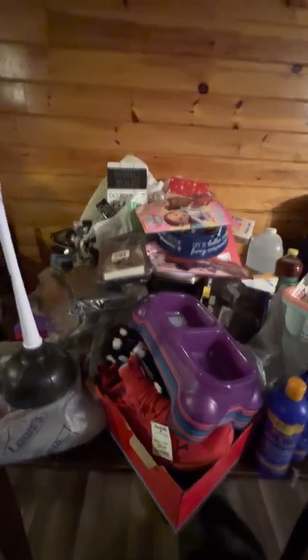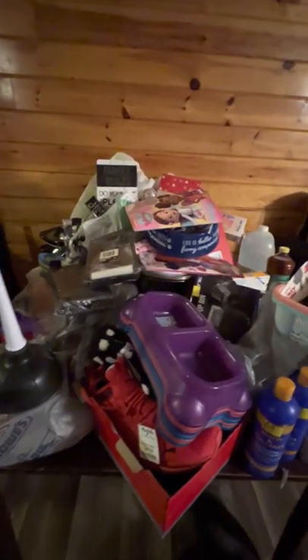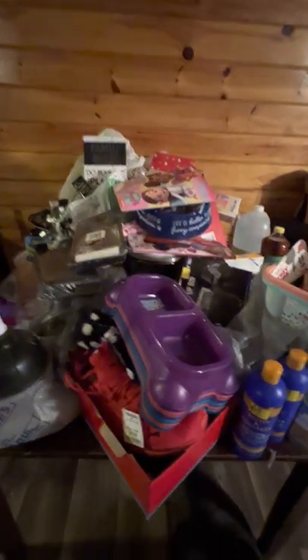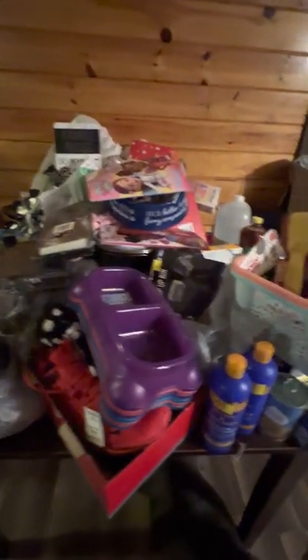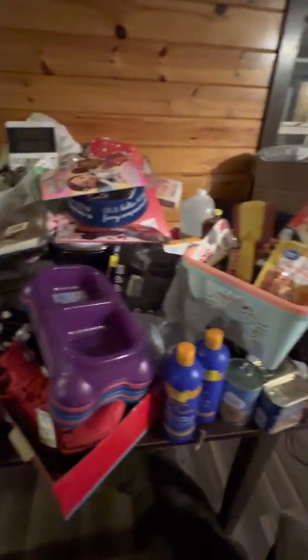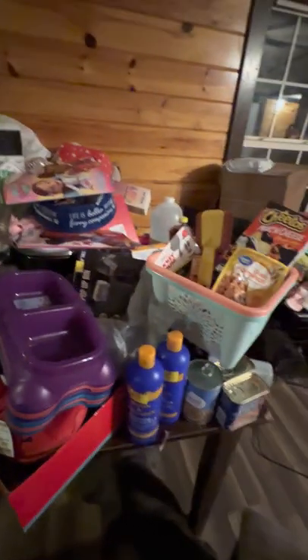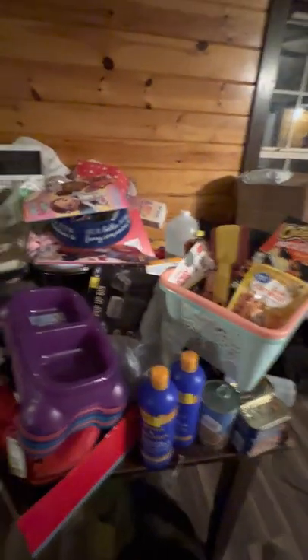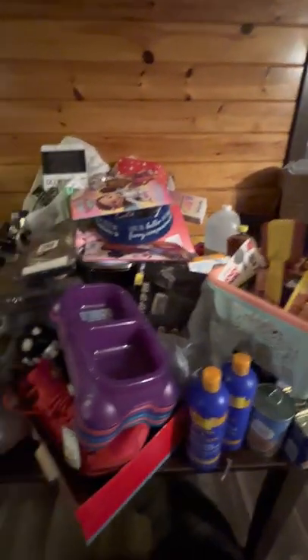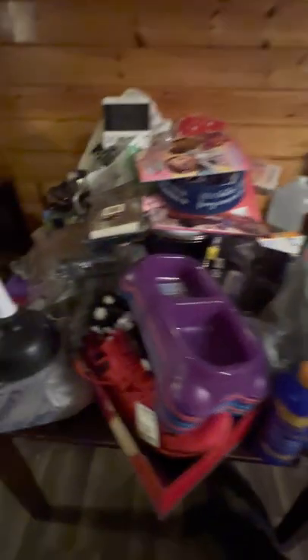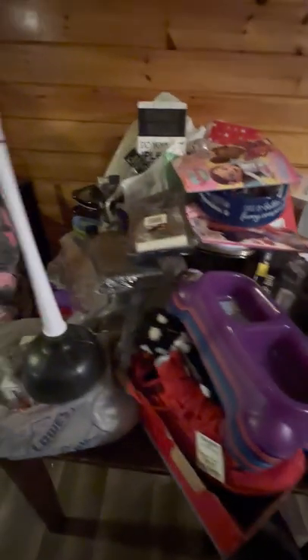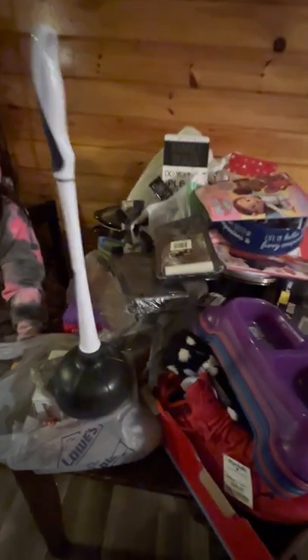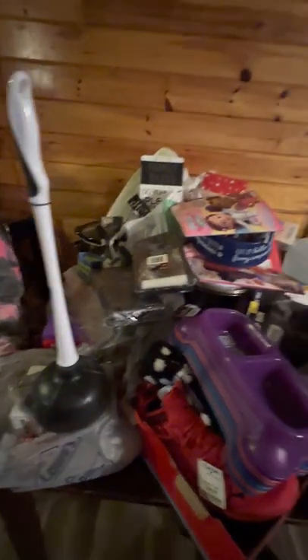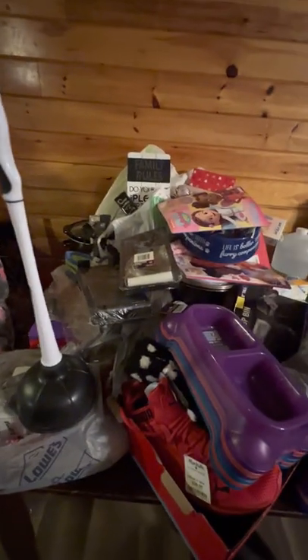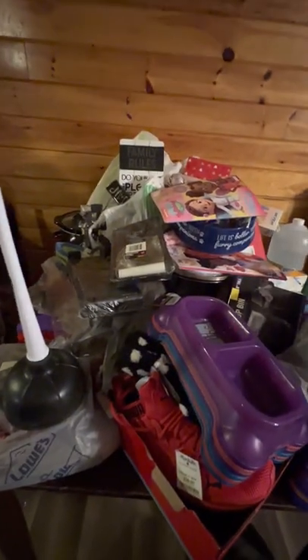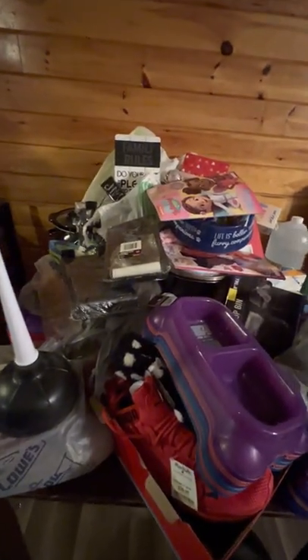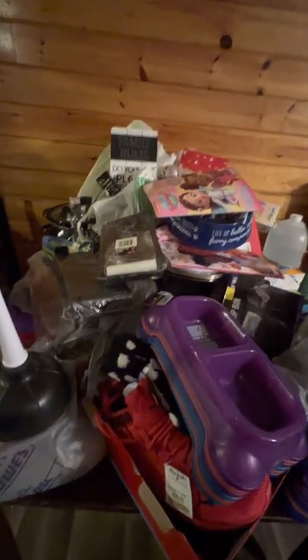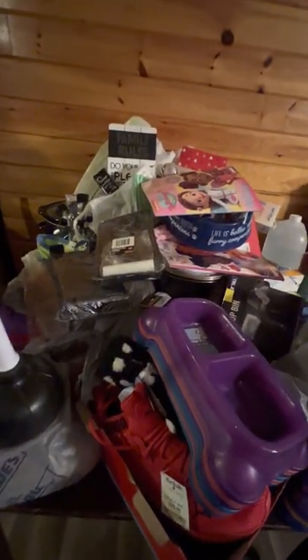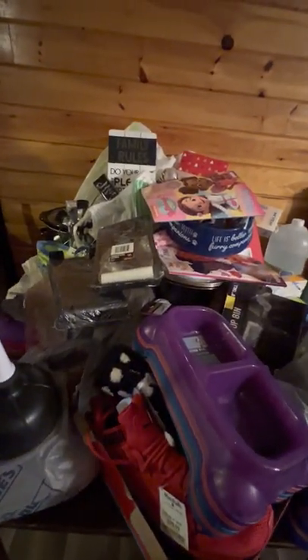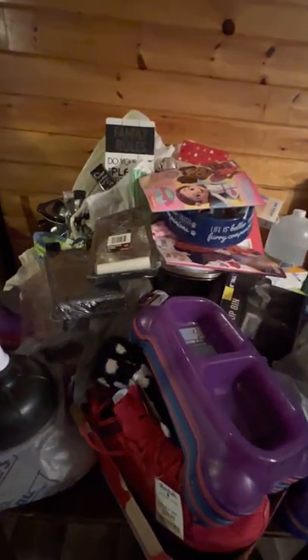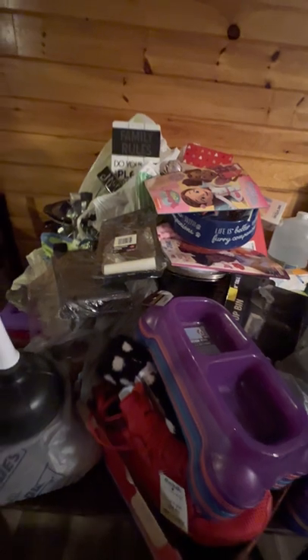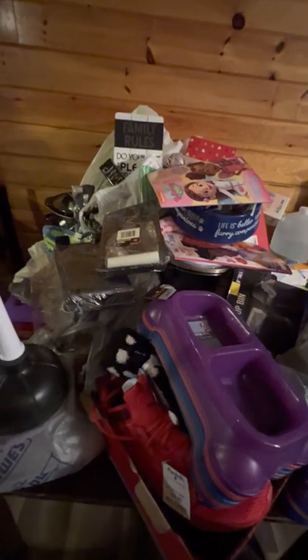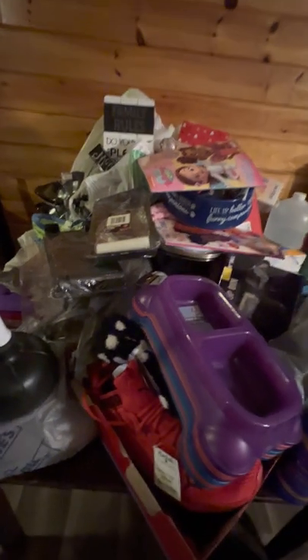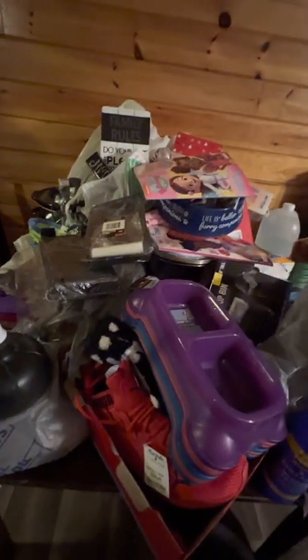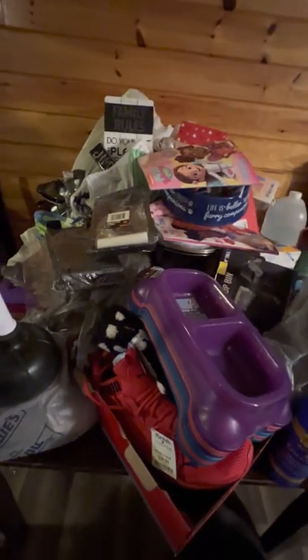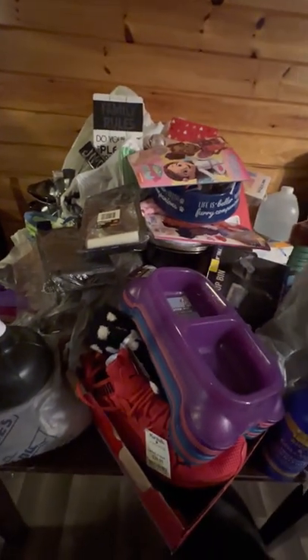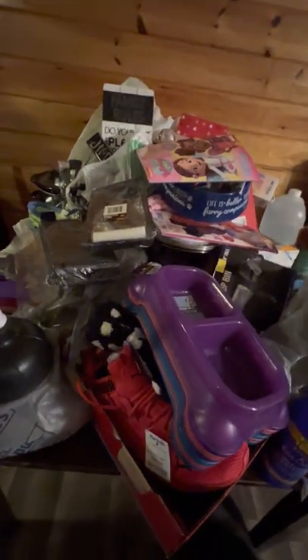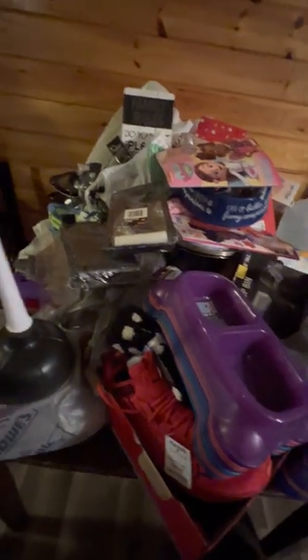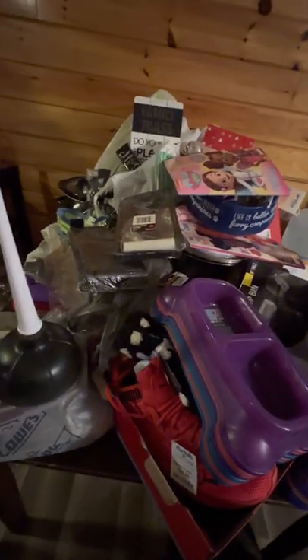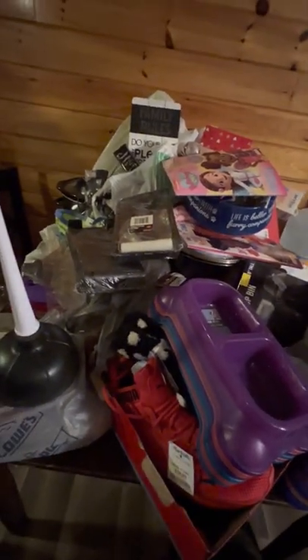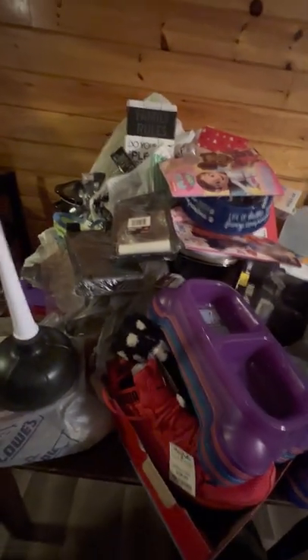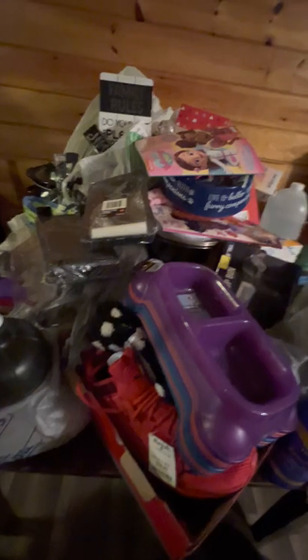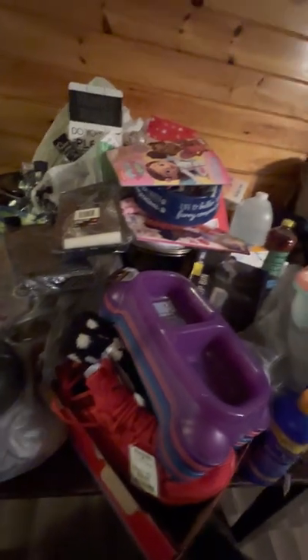Welcome back to my channel. I haven't done a video in a while. All this stuff comes from Bargain Hunt, Dollar Tree, Walmart, and Marshalls. It's just a big mixture.